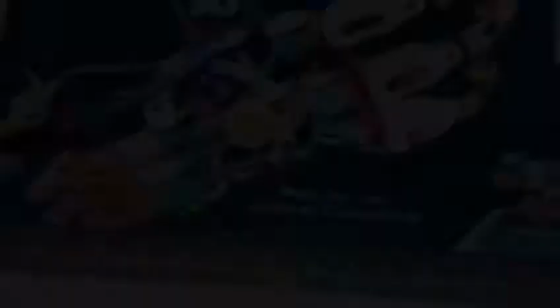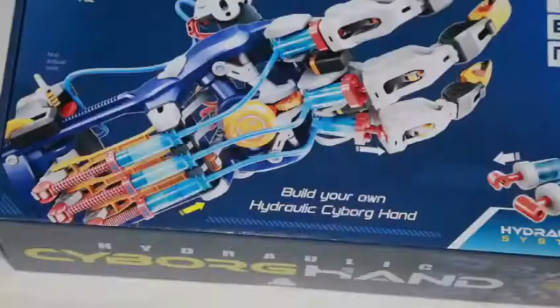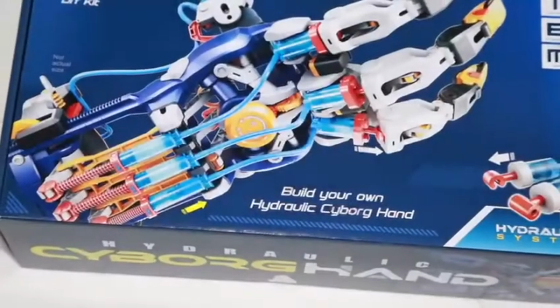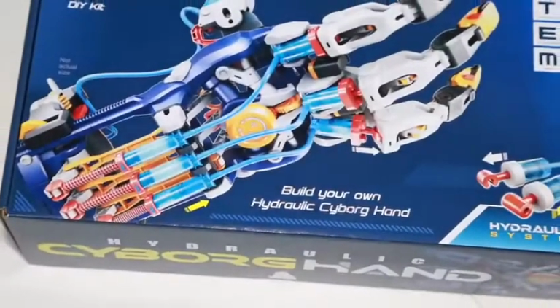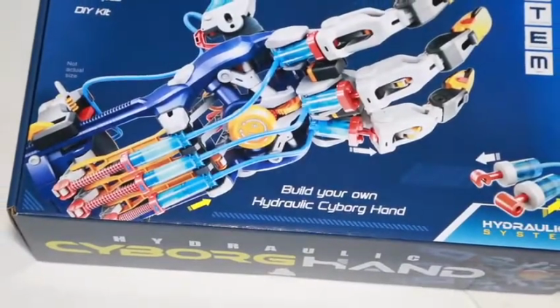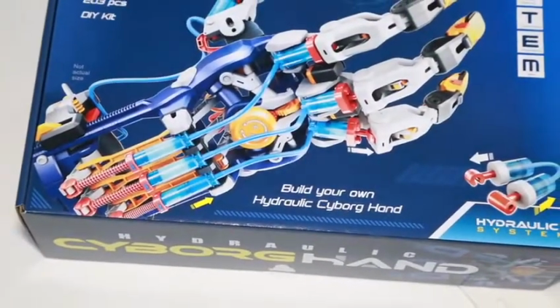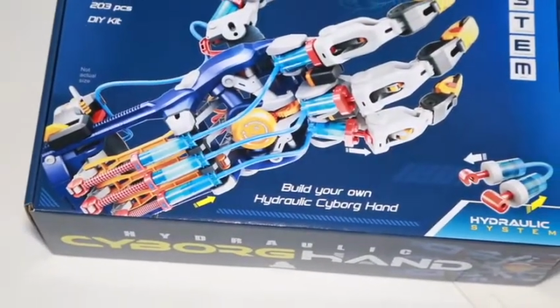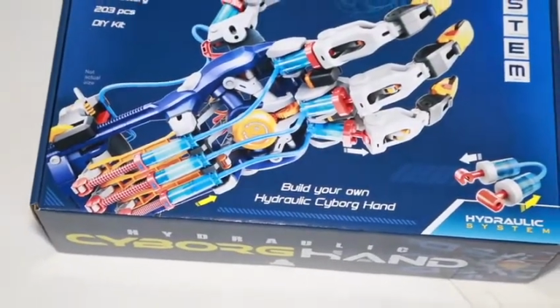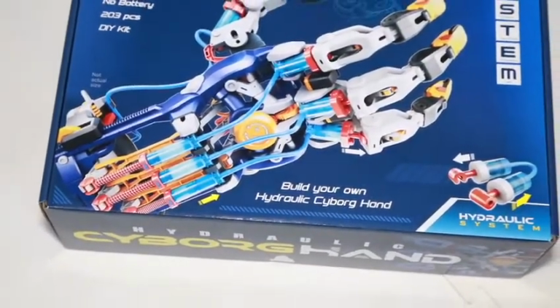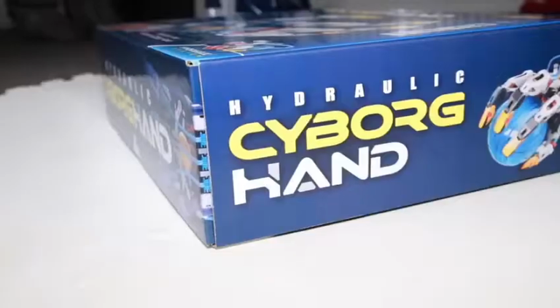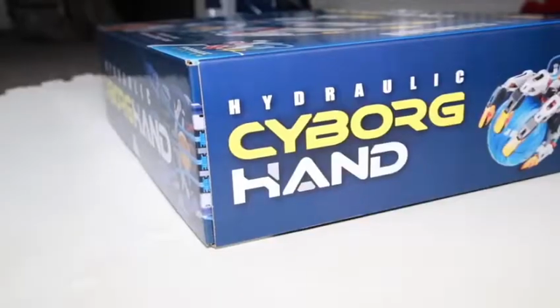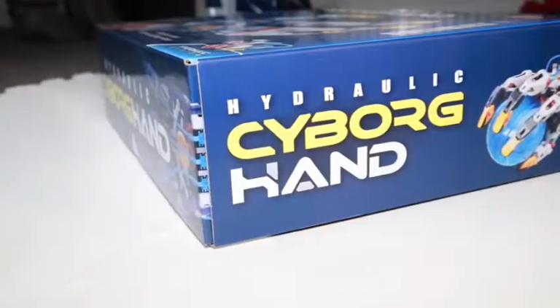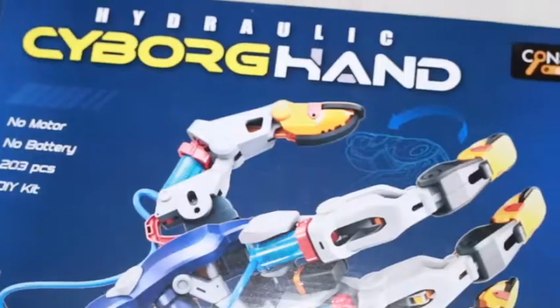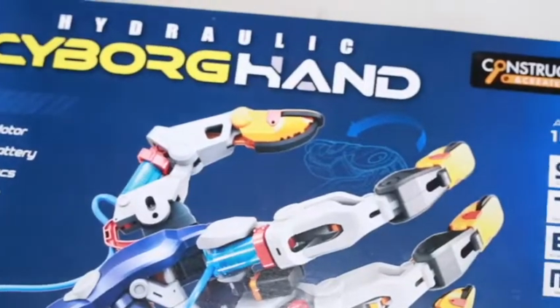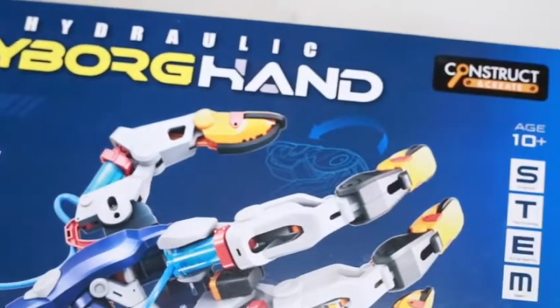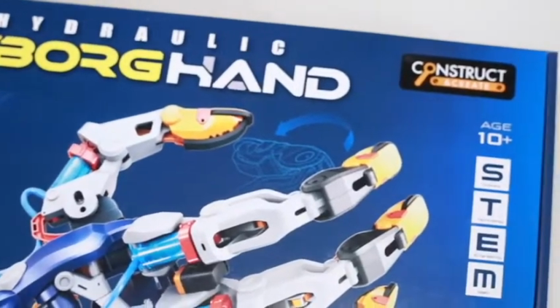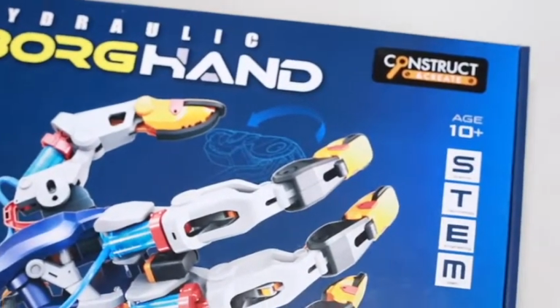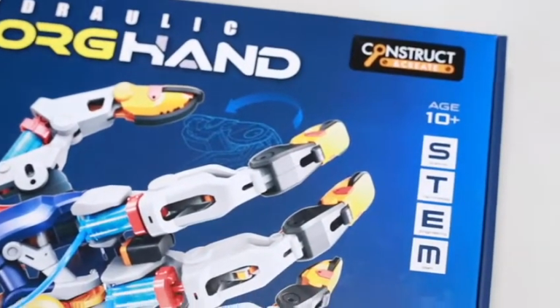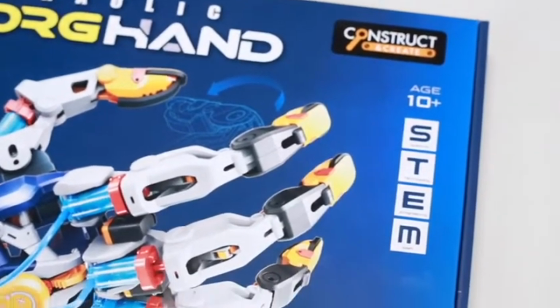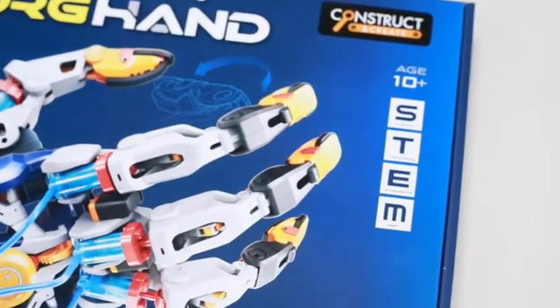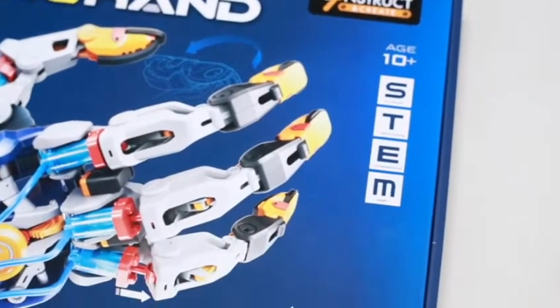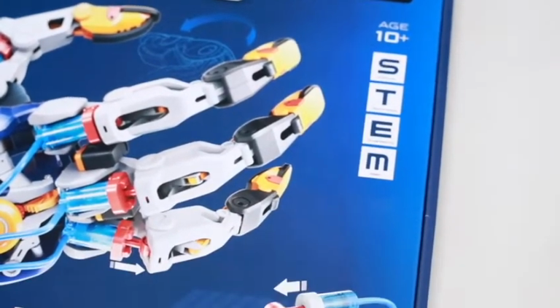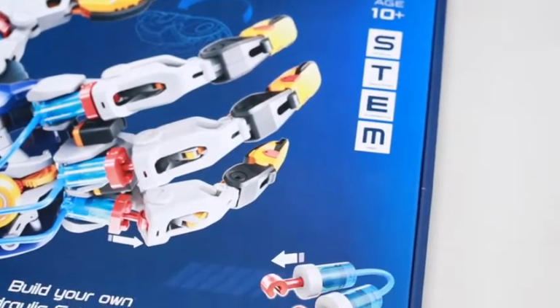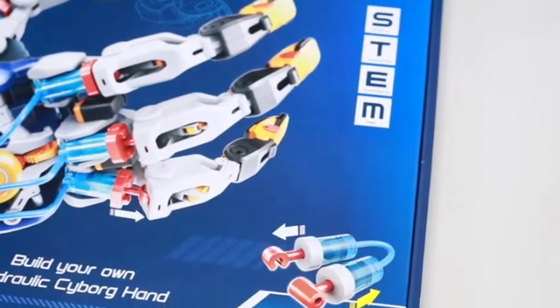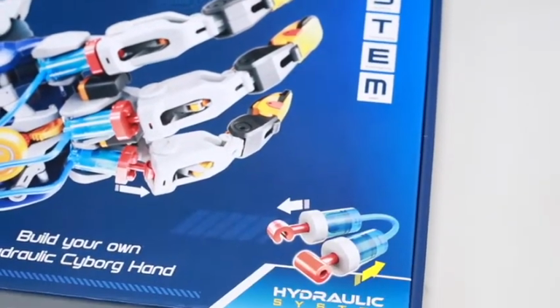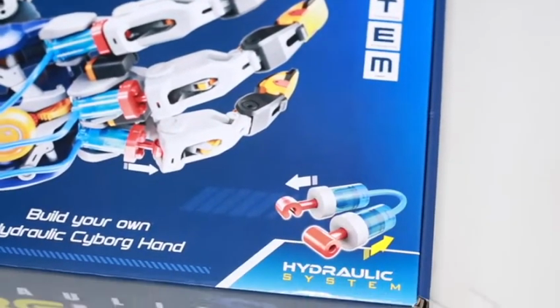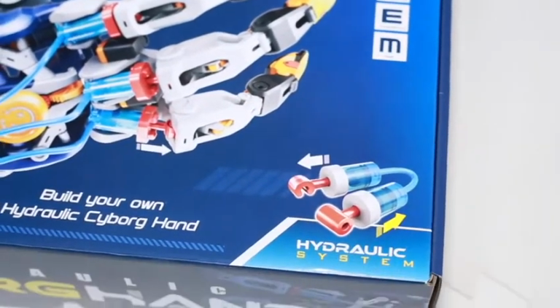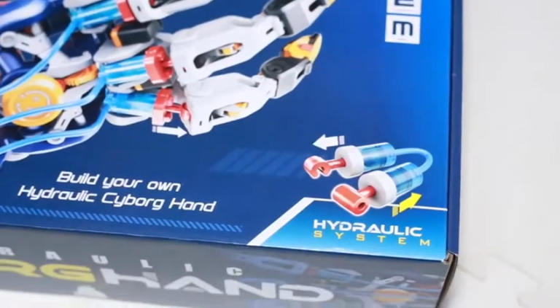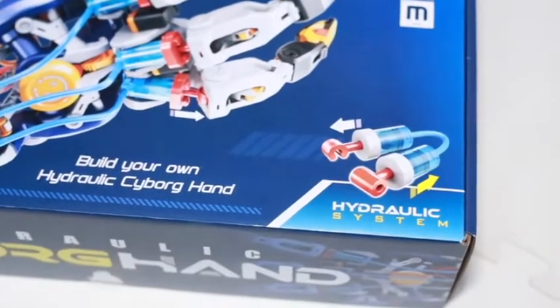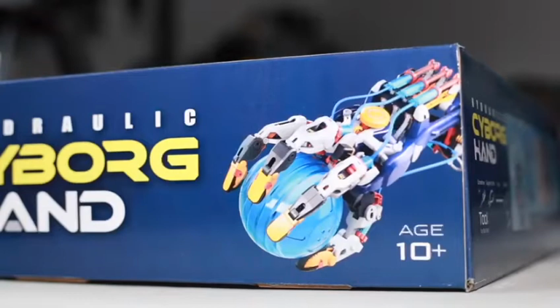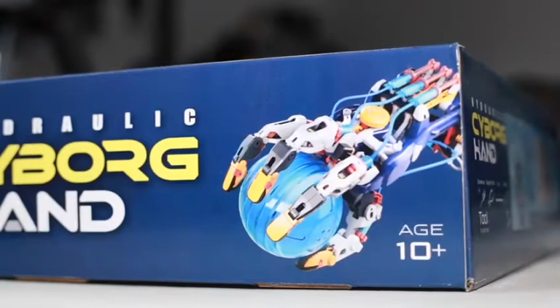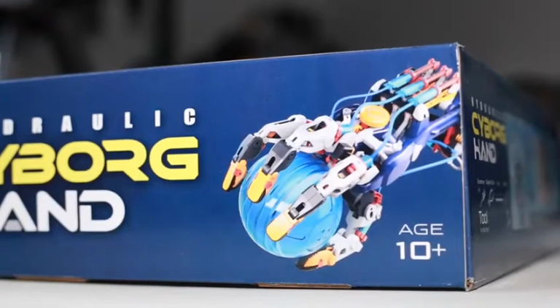Welcome to Mankind Online. Today we're going to do an unboxing of a hydraulic cyborg hand. No motor needed, no batteries, and ages from 10 plus.